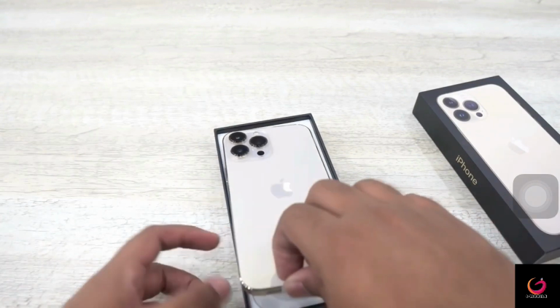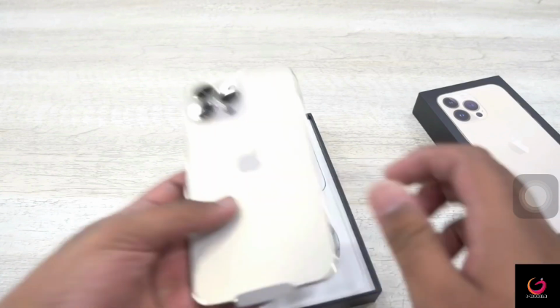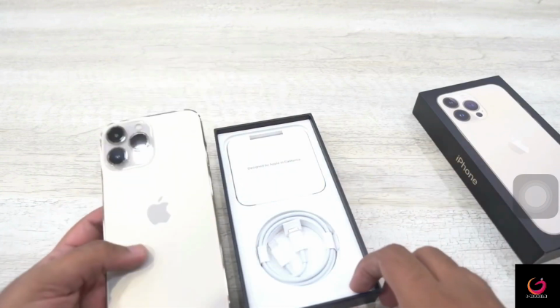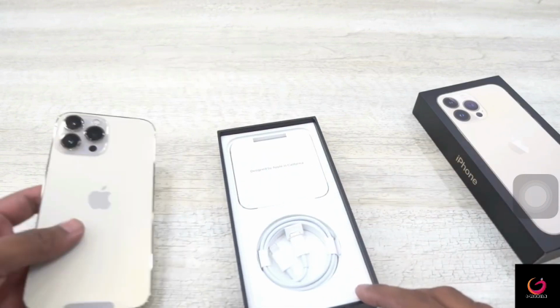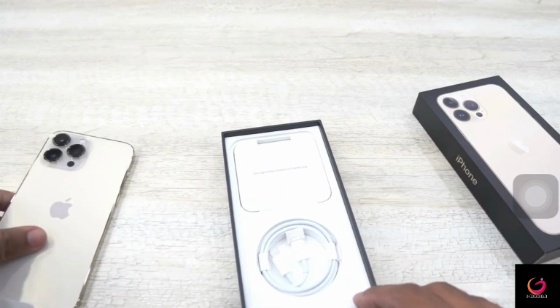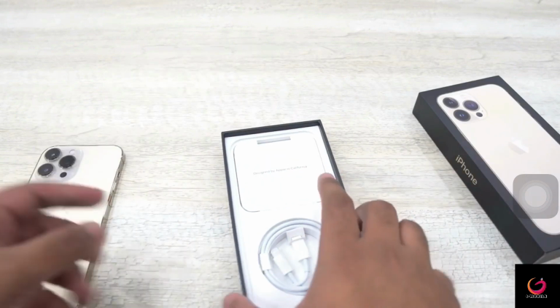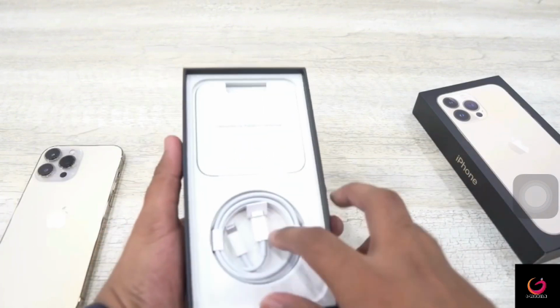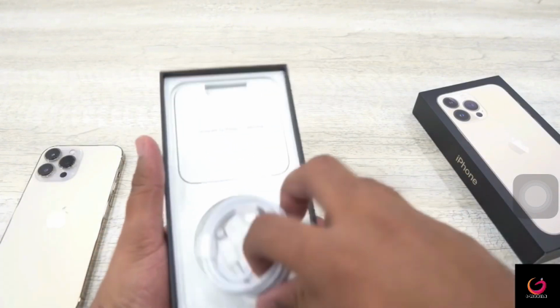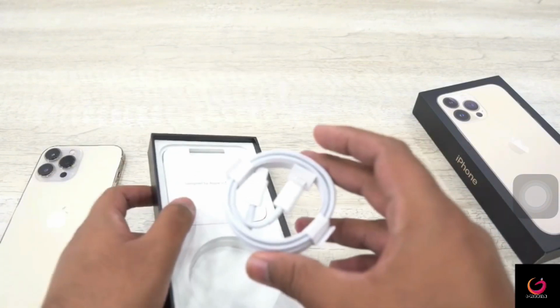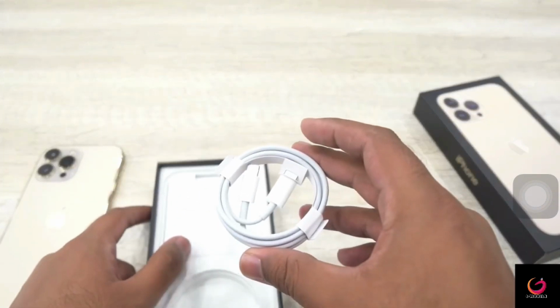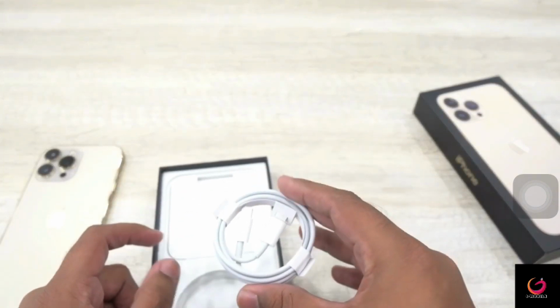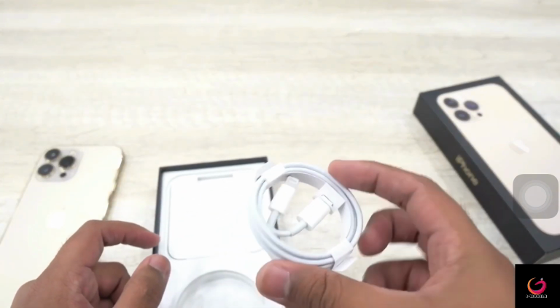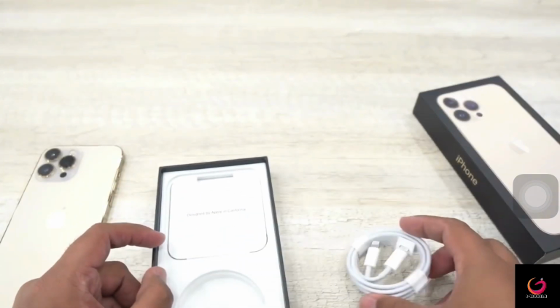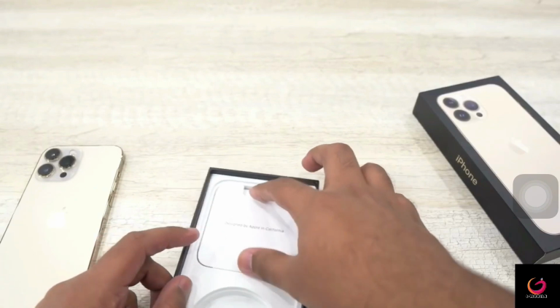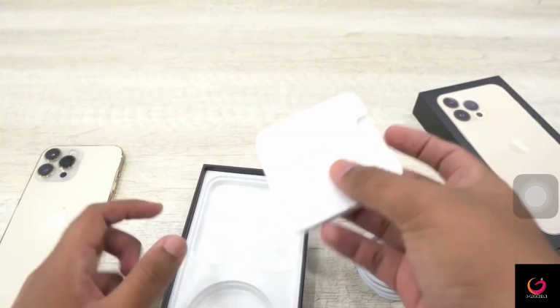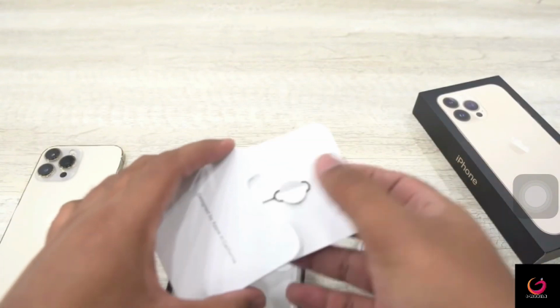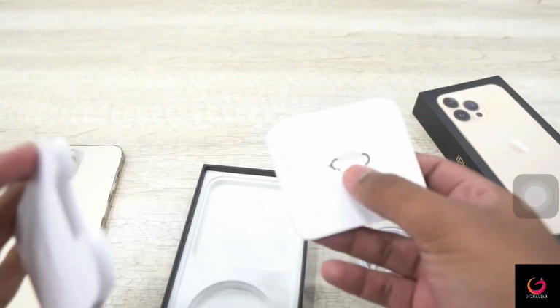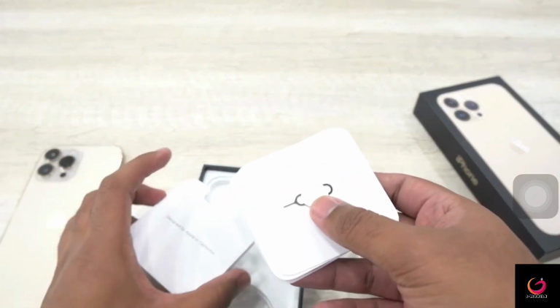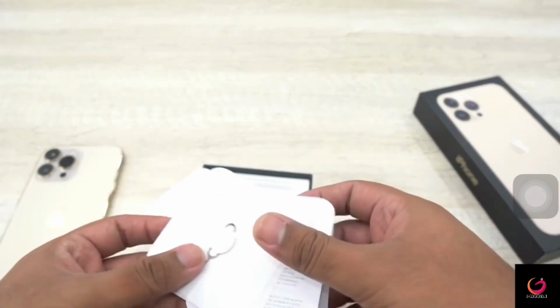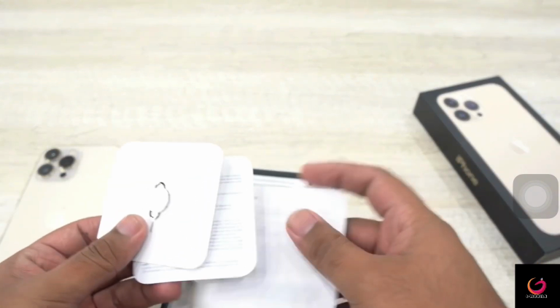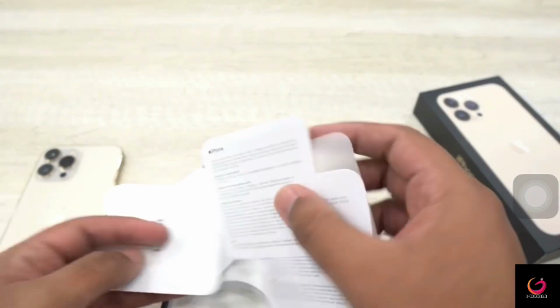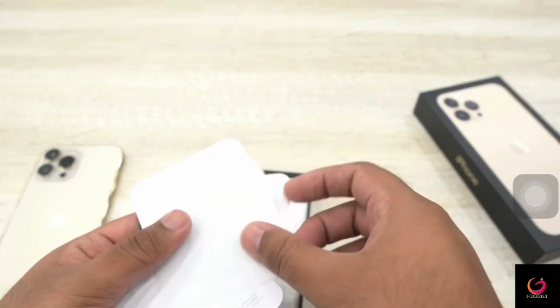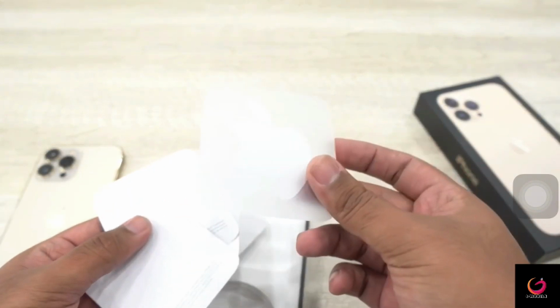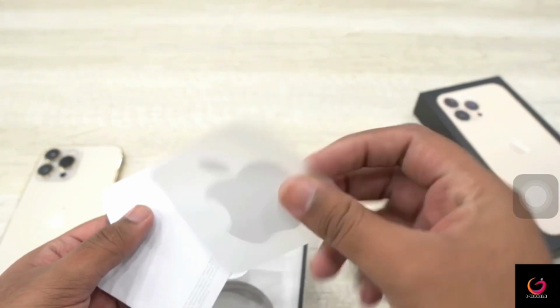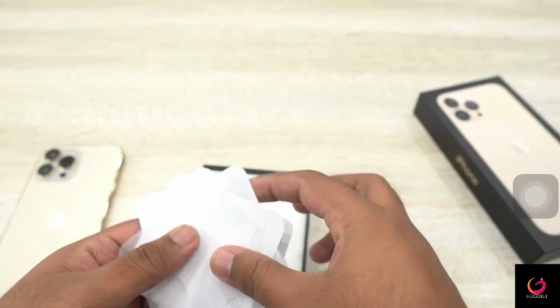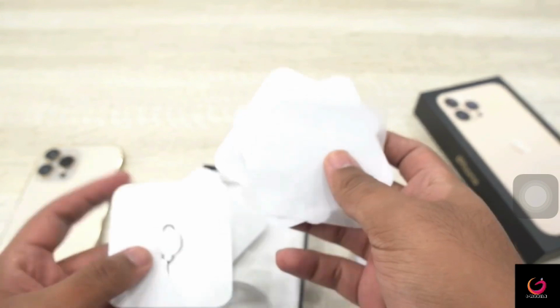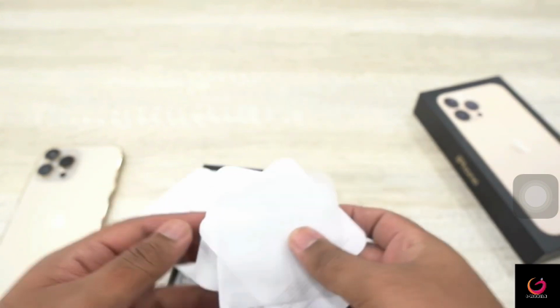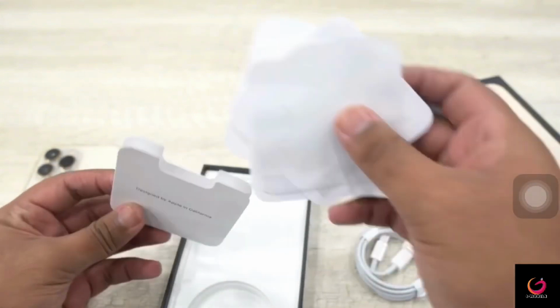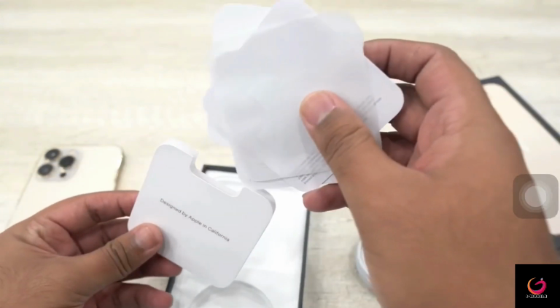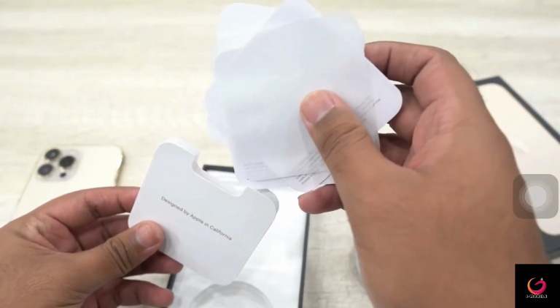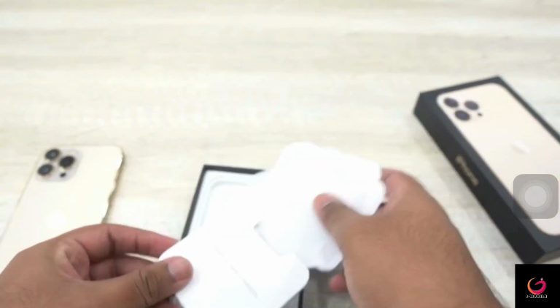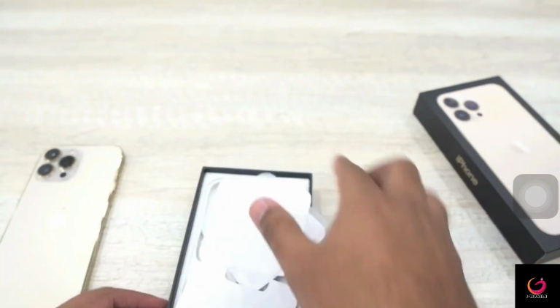Inside the box, you get the iPhone, and you also get a cable which is USB Type-C to the standard Lightning connector. Besides that, you get the 'Designed by Apple in California' documentation, and one Apple sticker is also included.